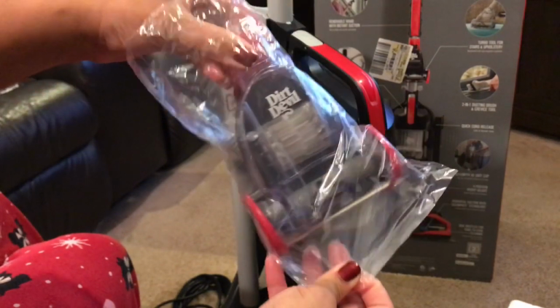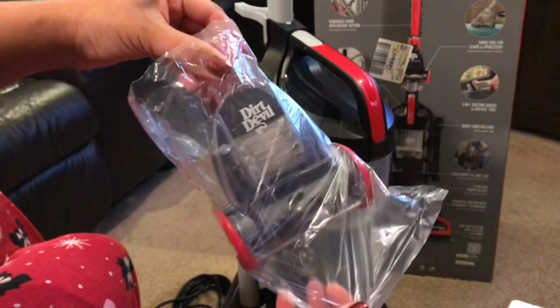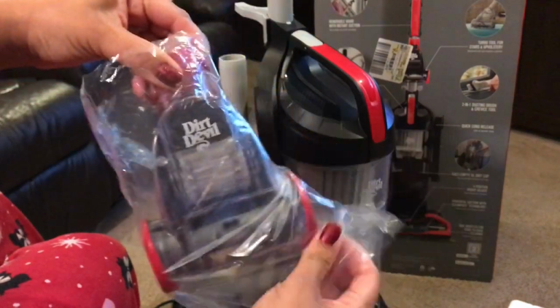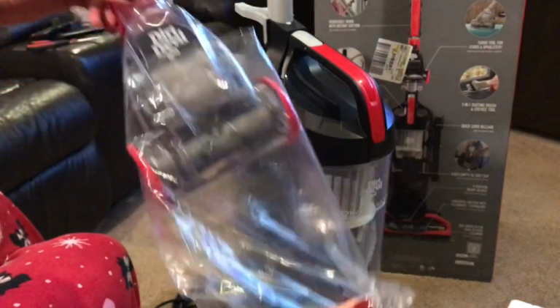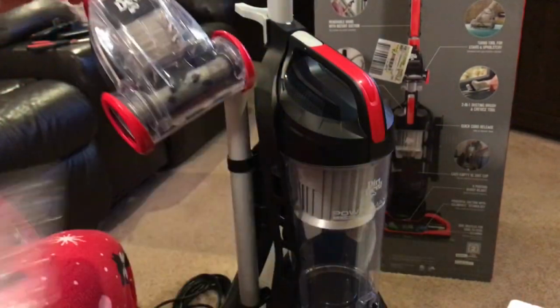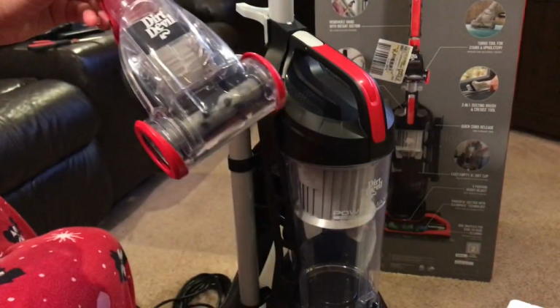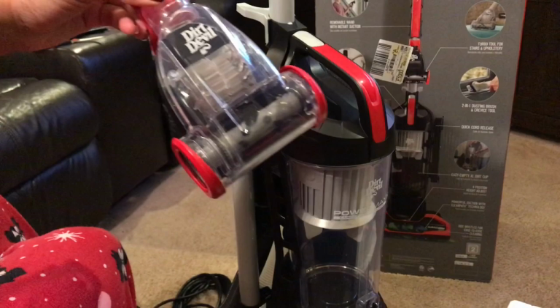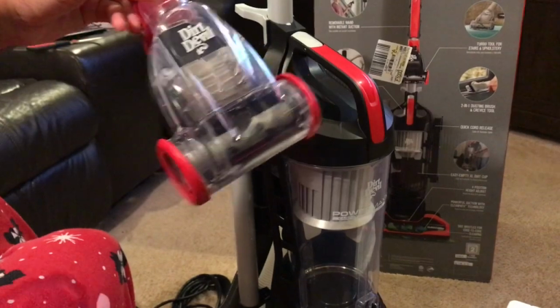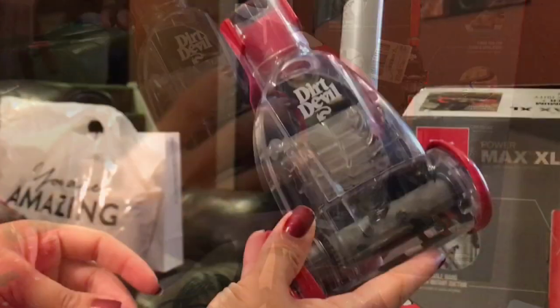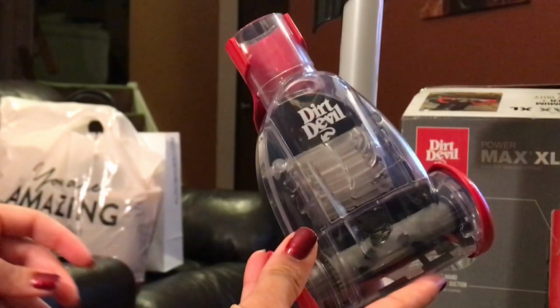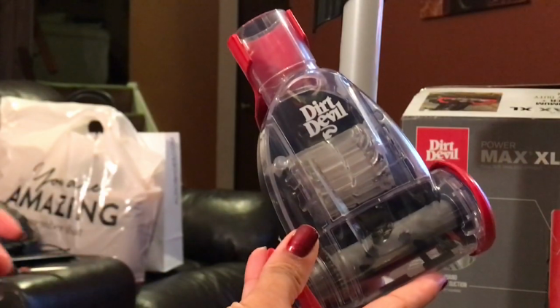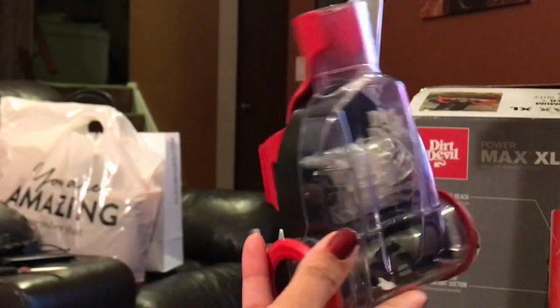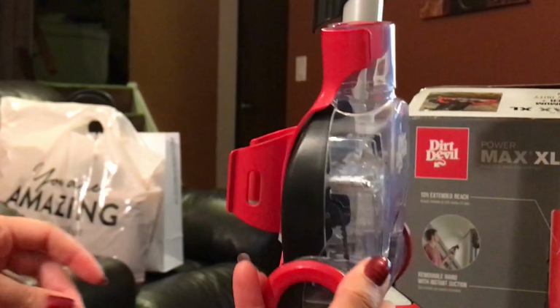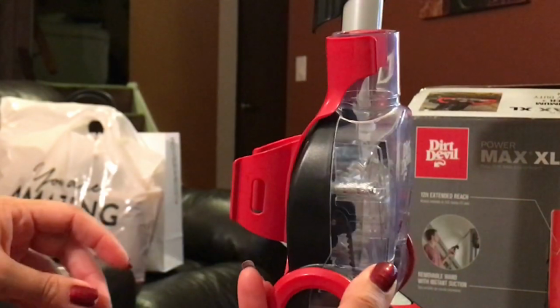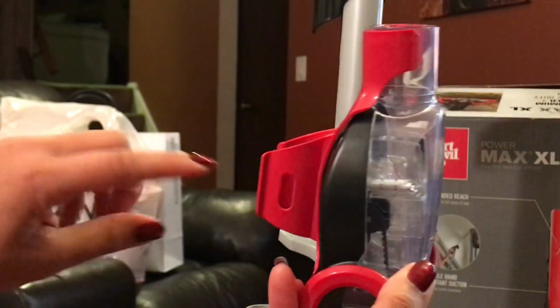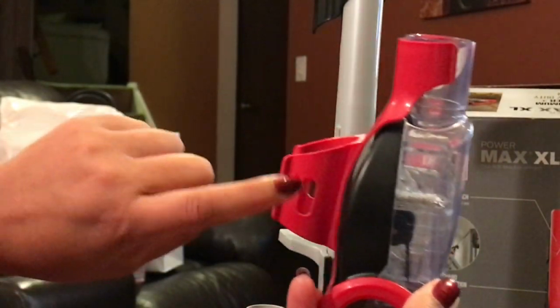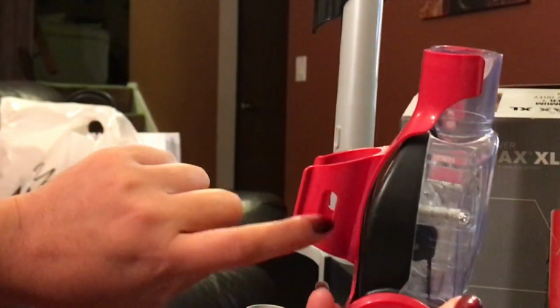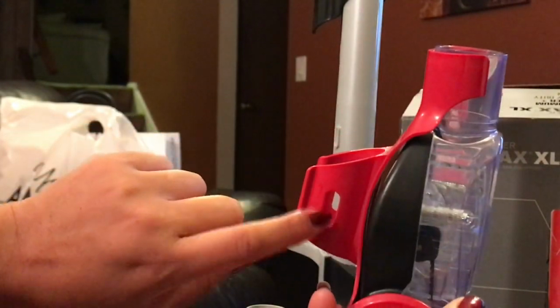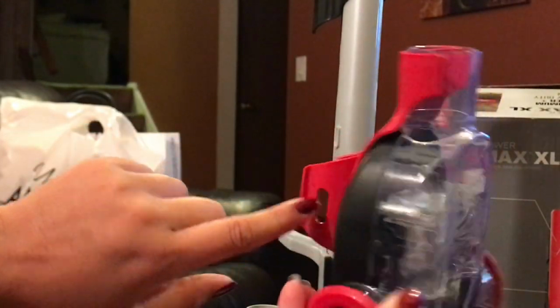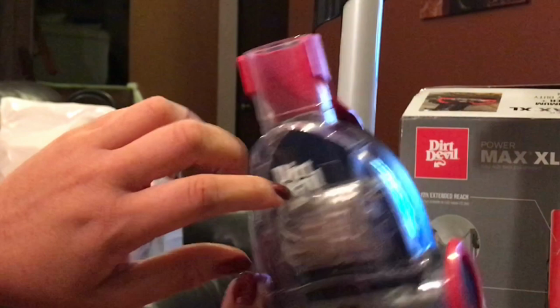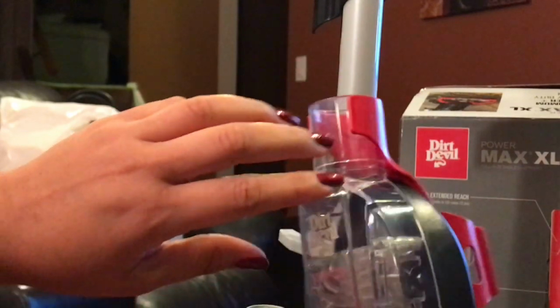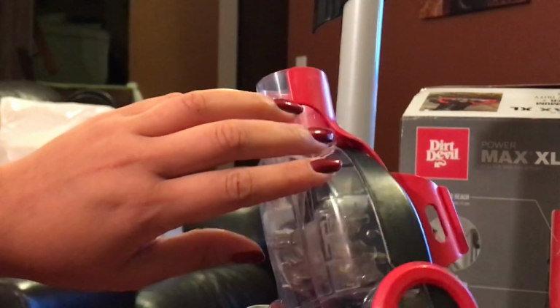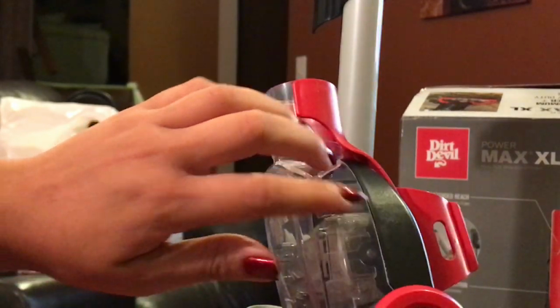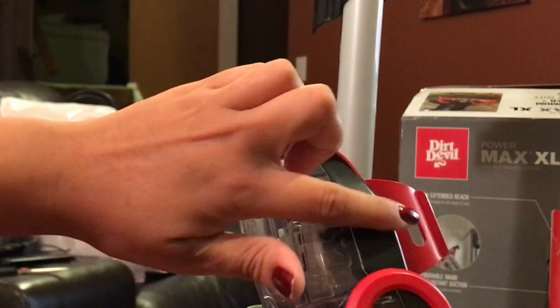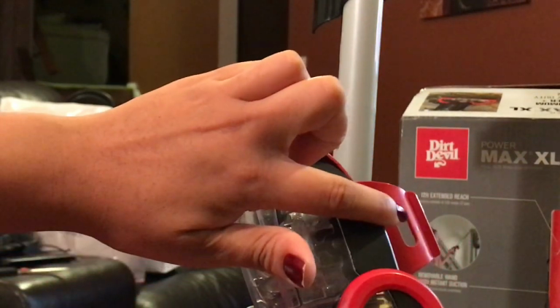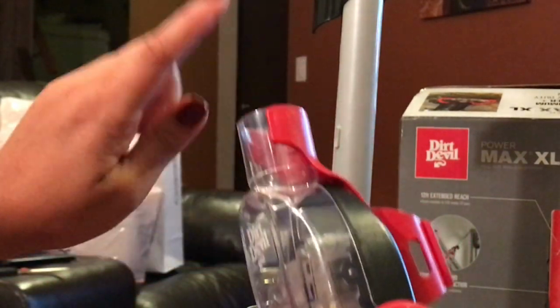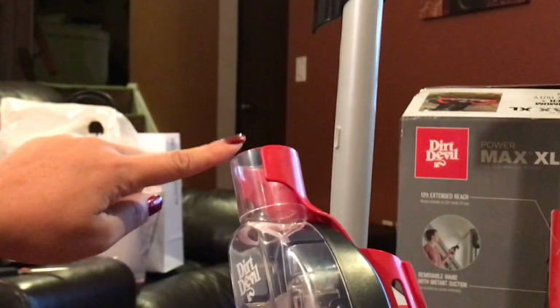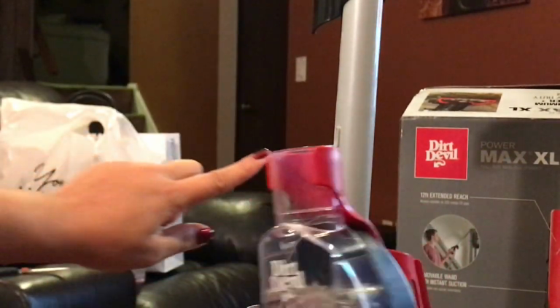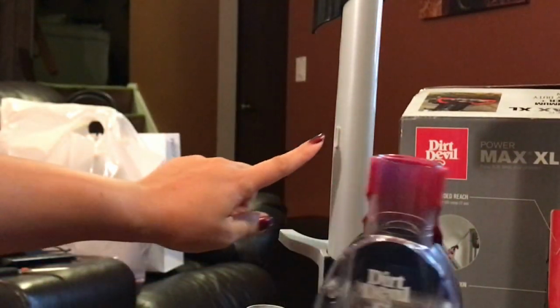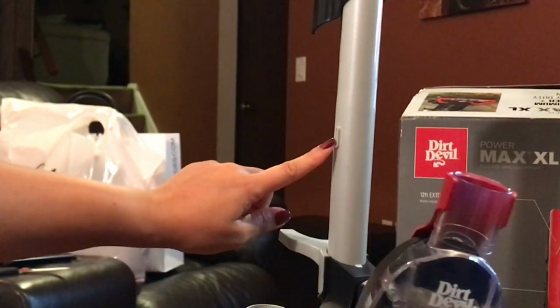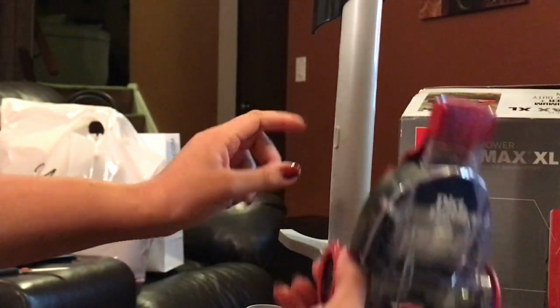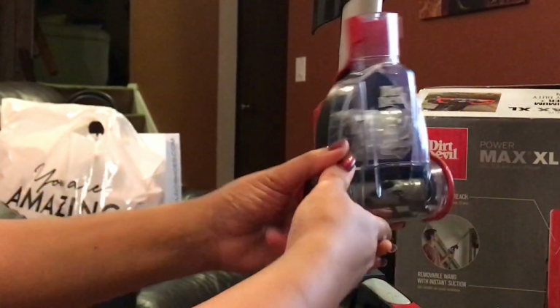Take it out right here. All we're going to do is snap it on the front — it has these little indentions here where it snaps right on the front. It fits right here.